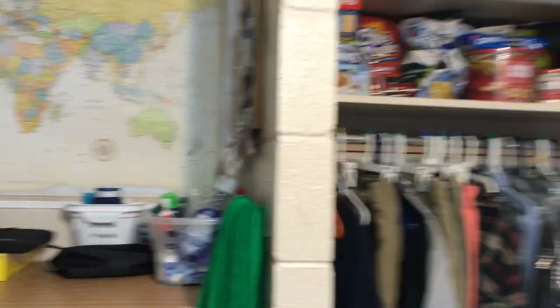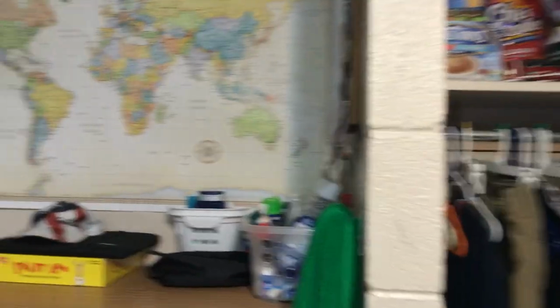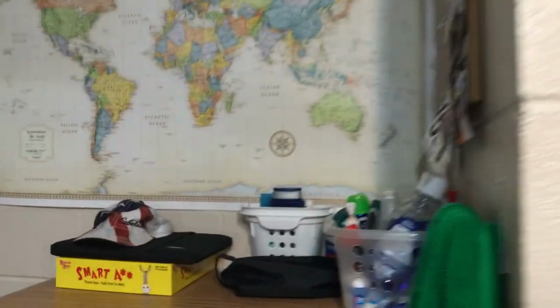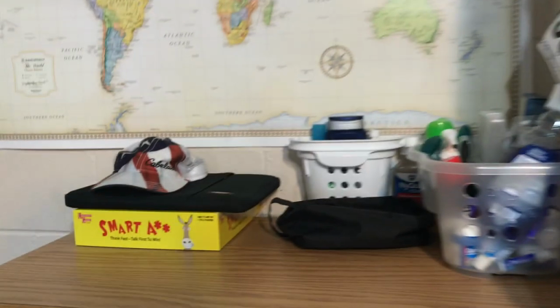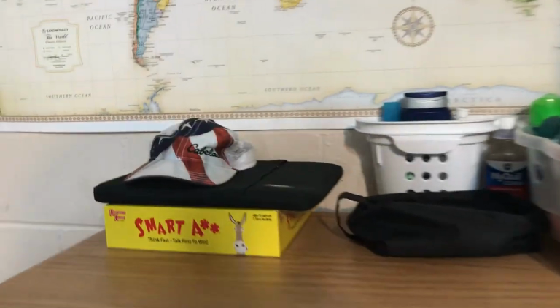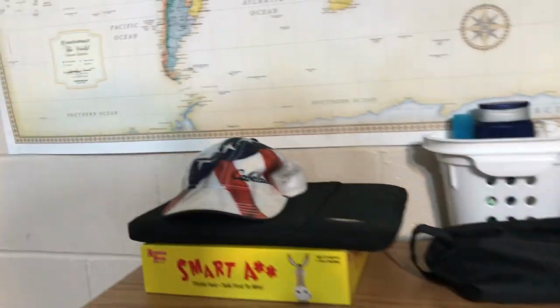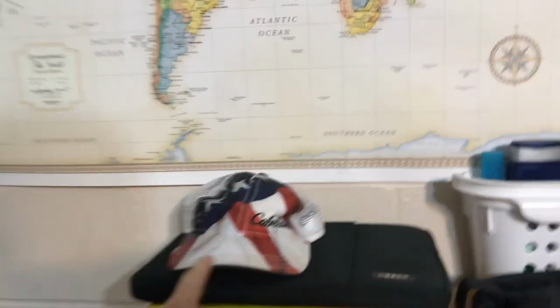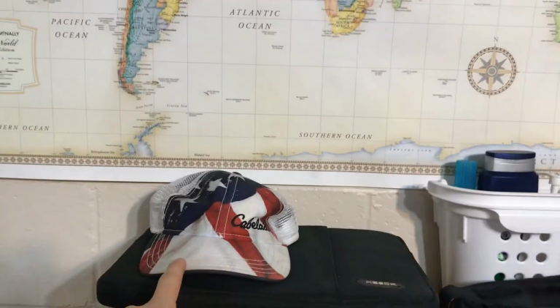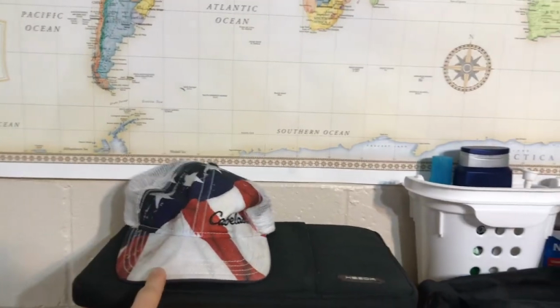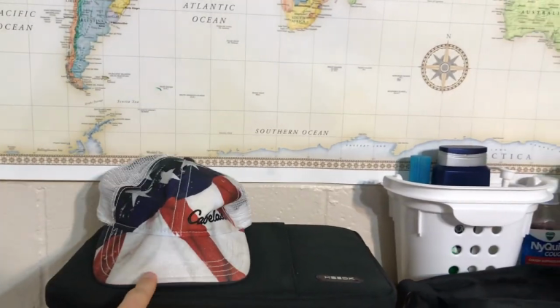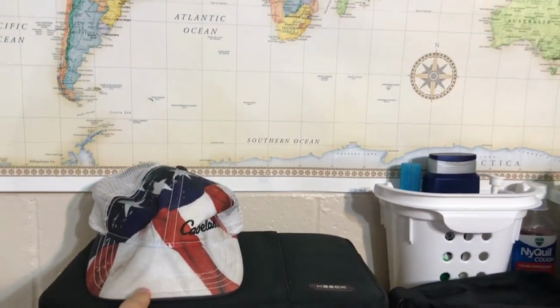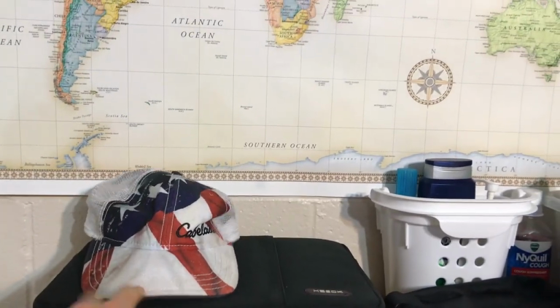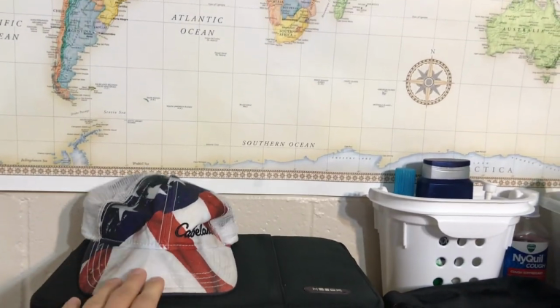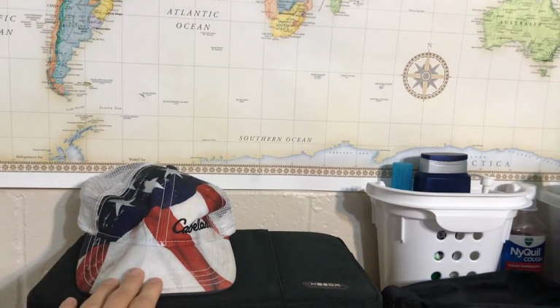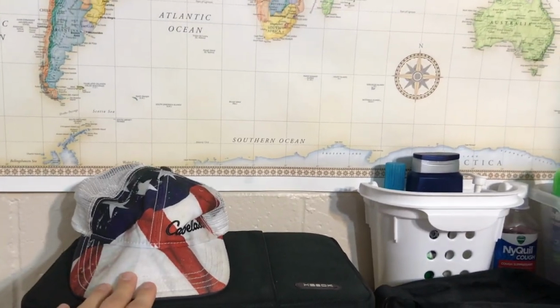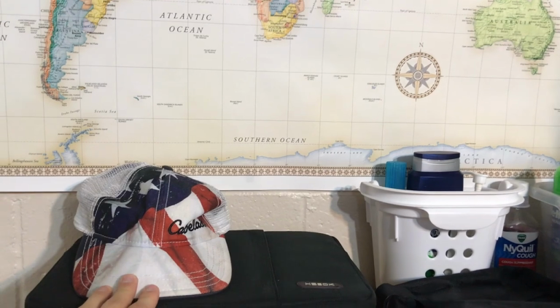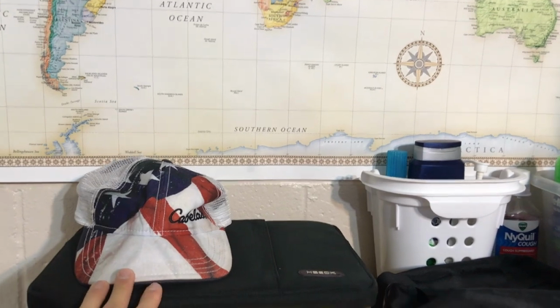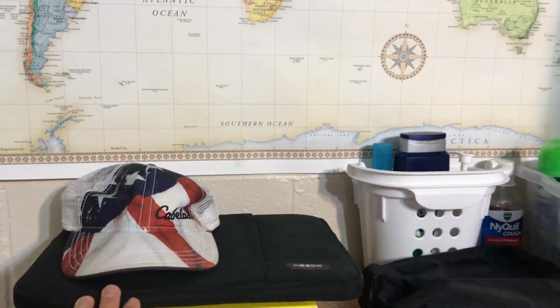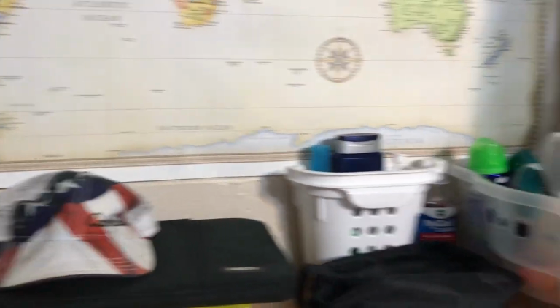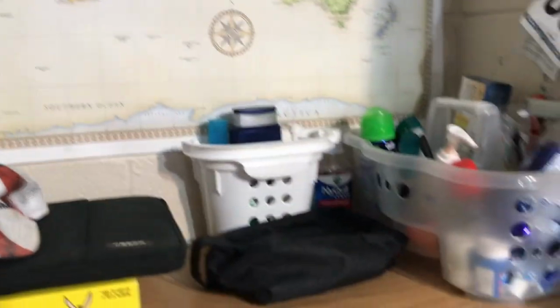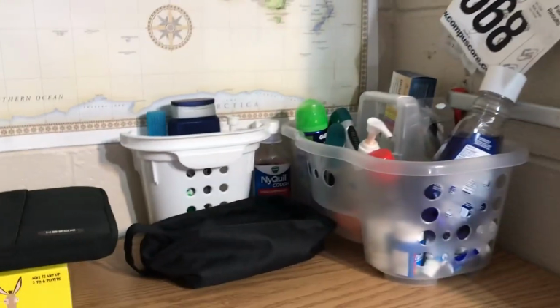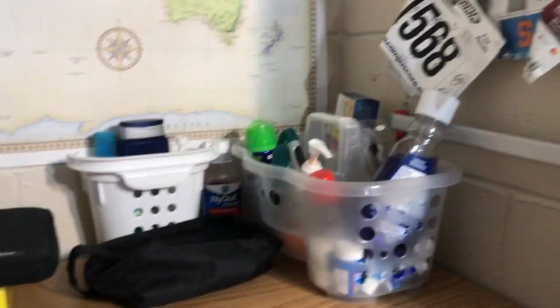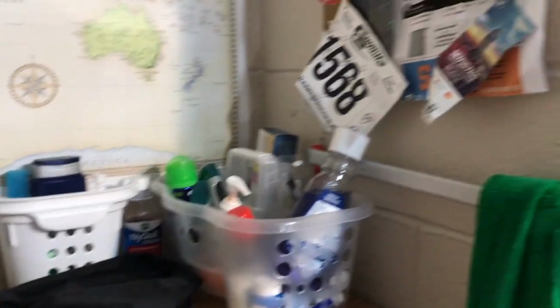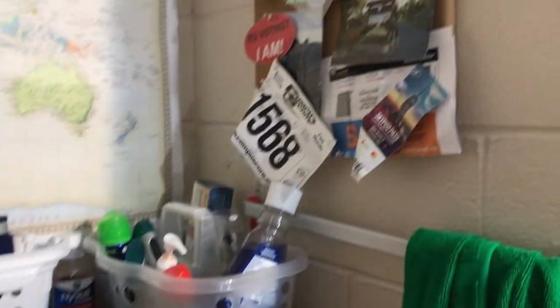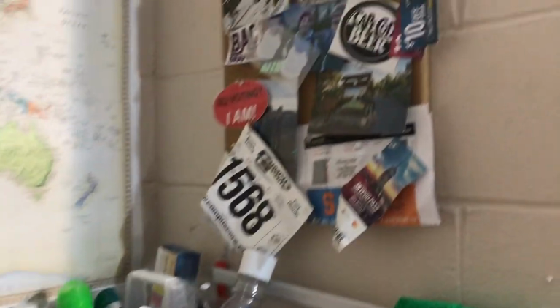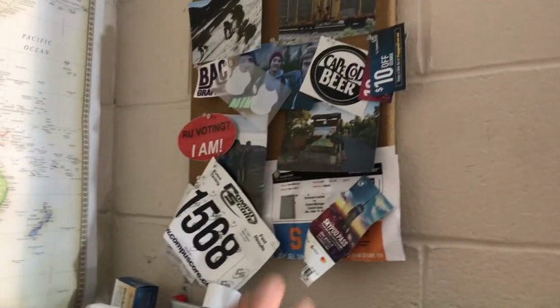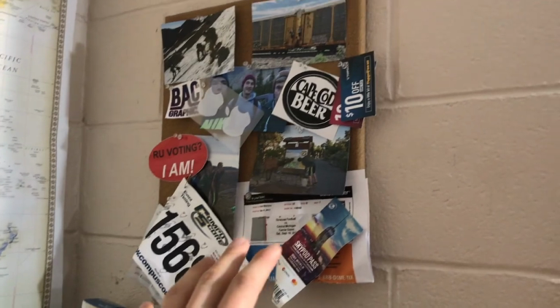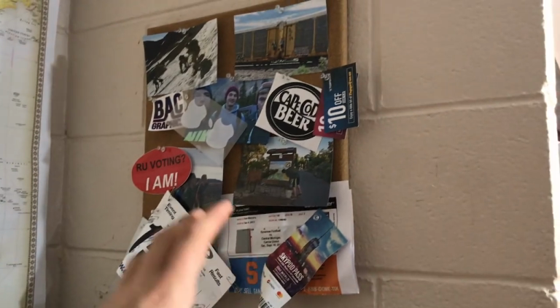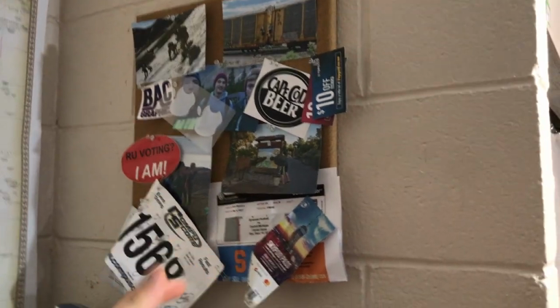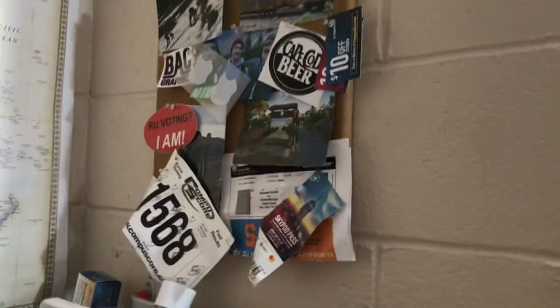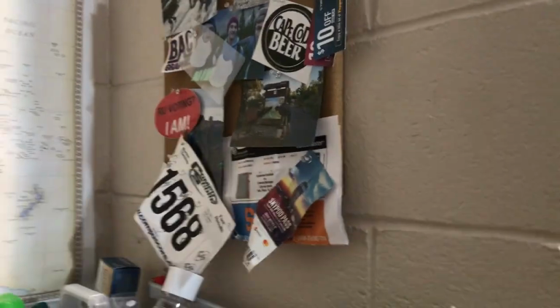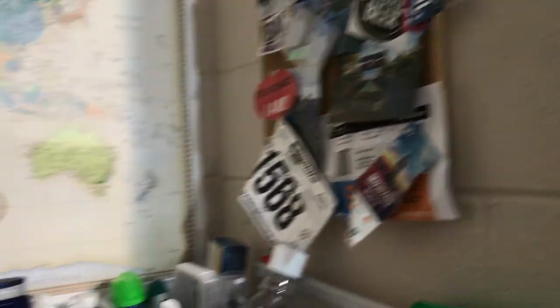Next let's go over to the dresser. This is actually the hat I wore across the country — it's featured in the road trip video. I replaced it, and then I have my toiletries and a bulletin board where I keep some cool pictures, some running bibs, whatever.